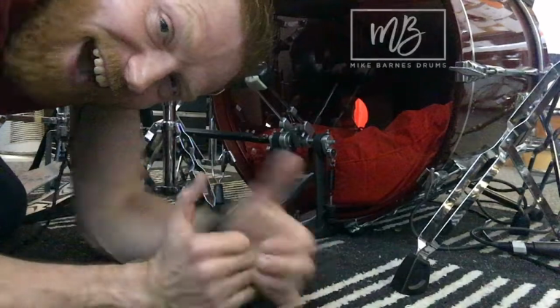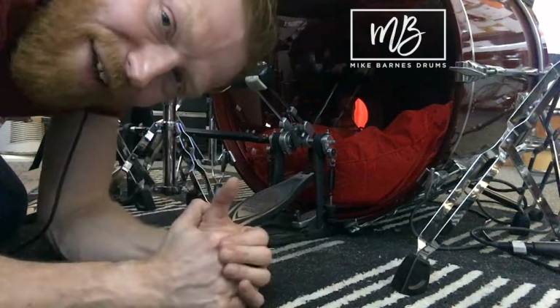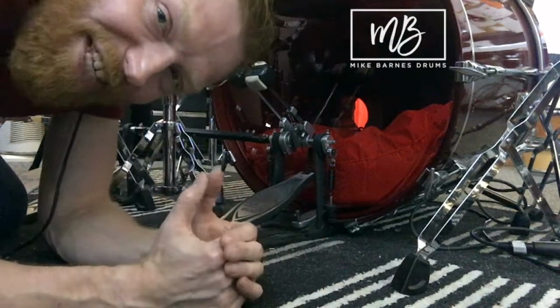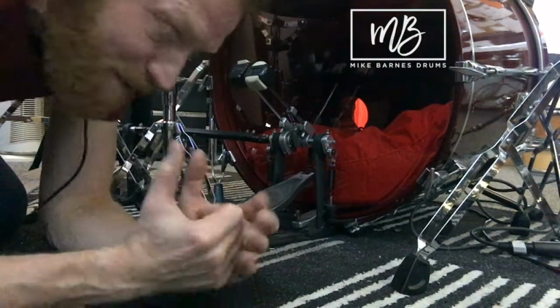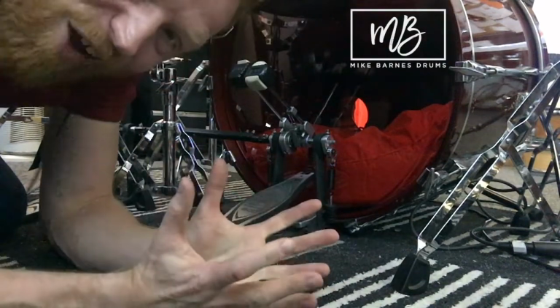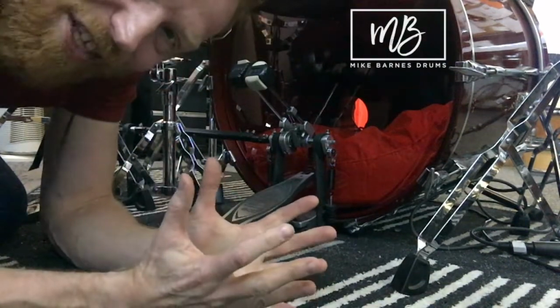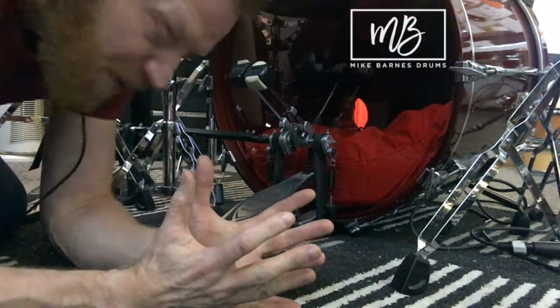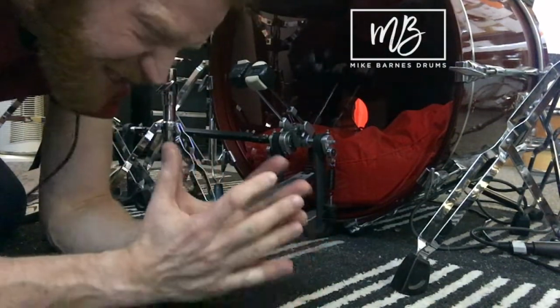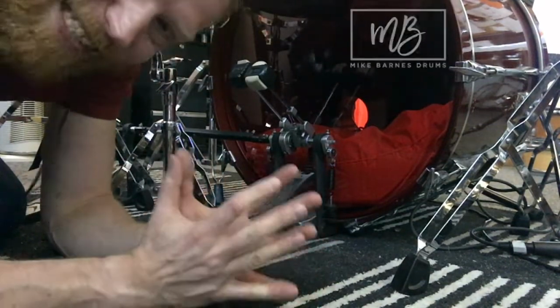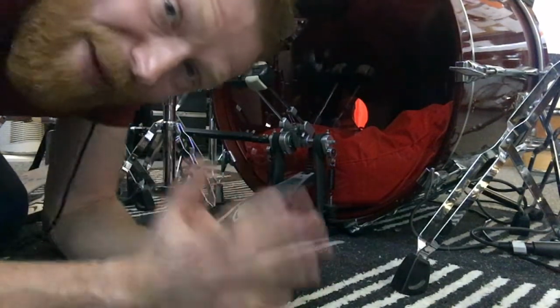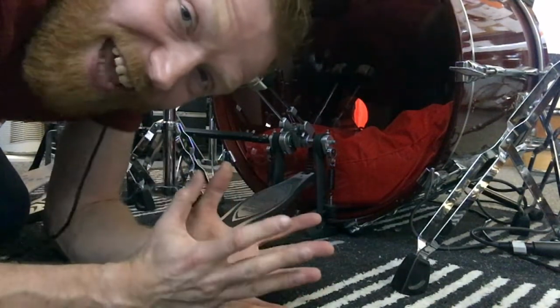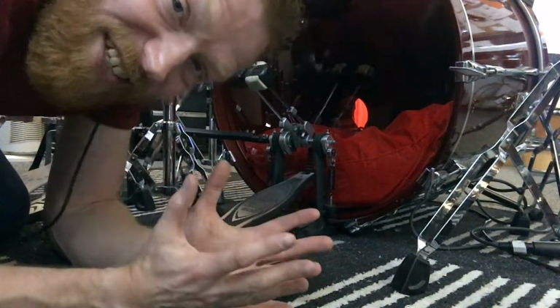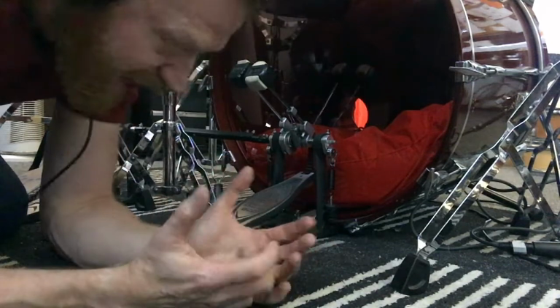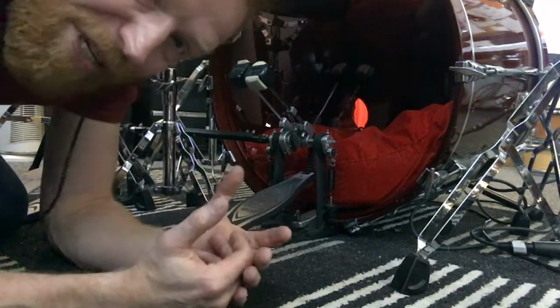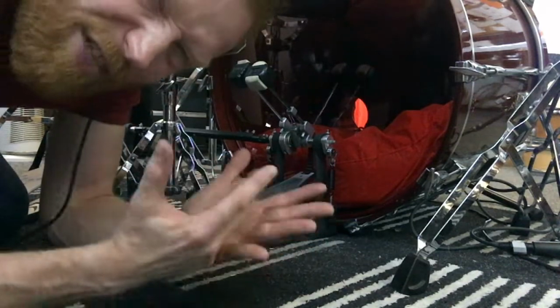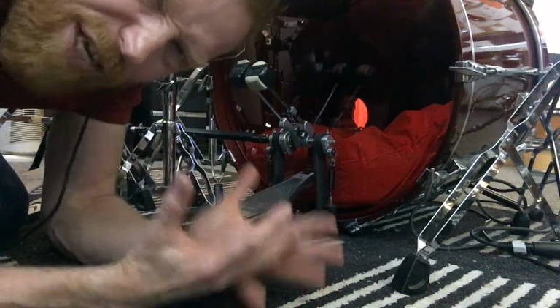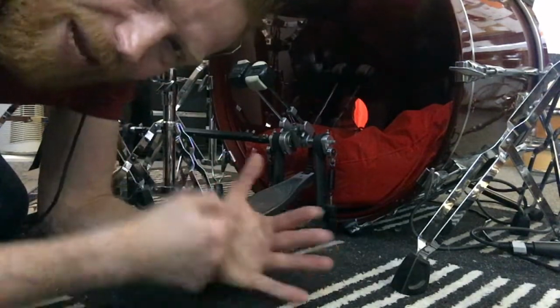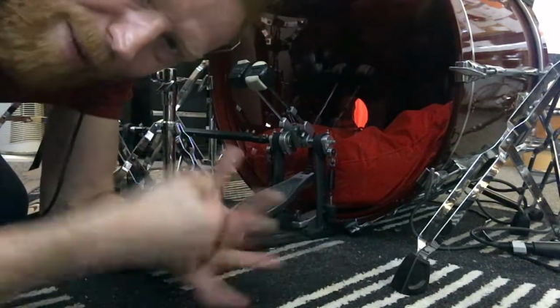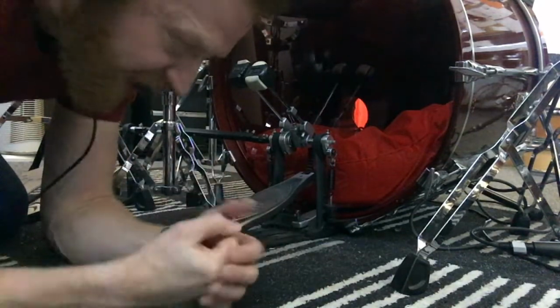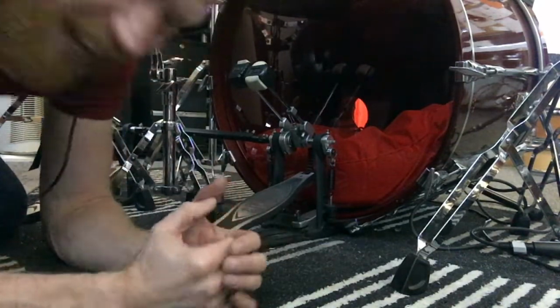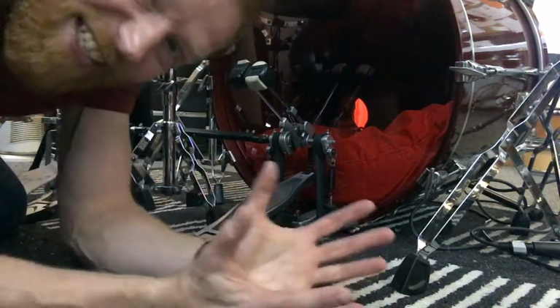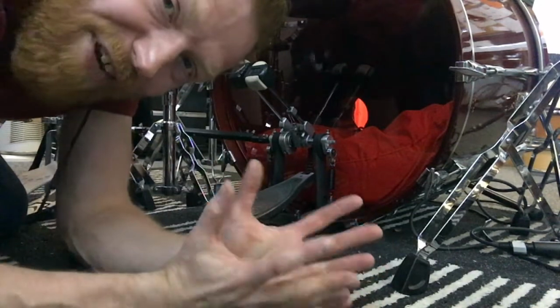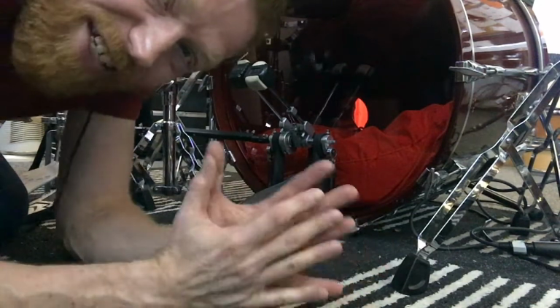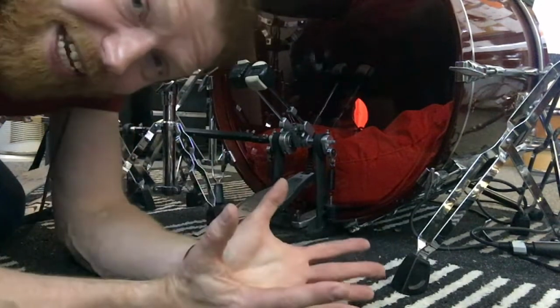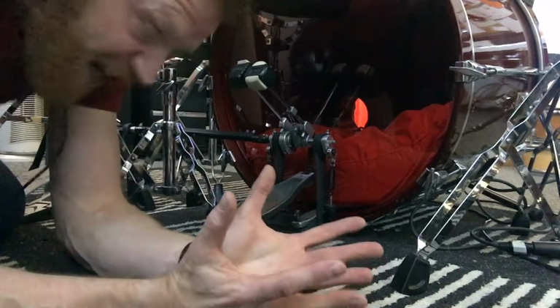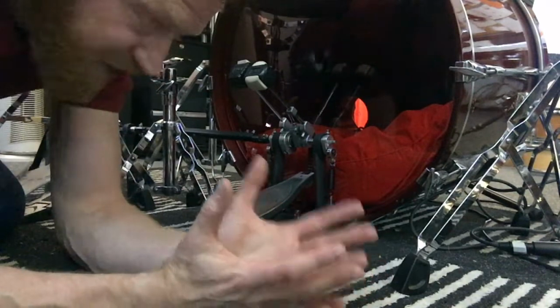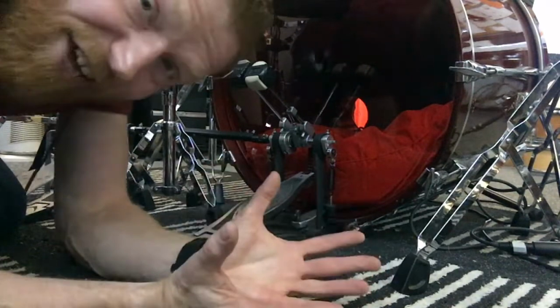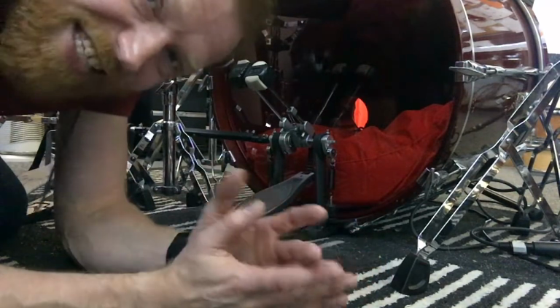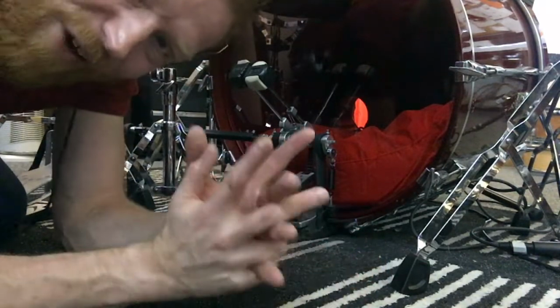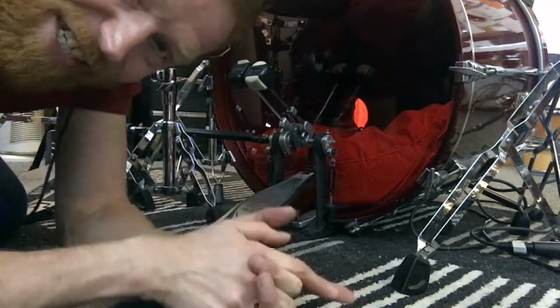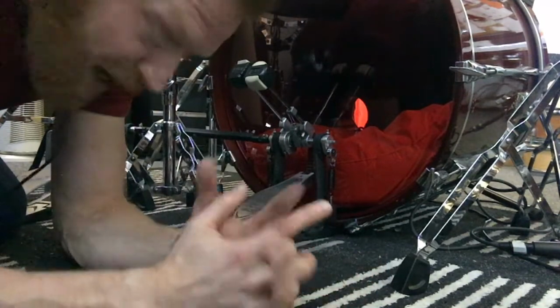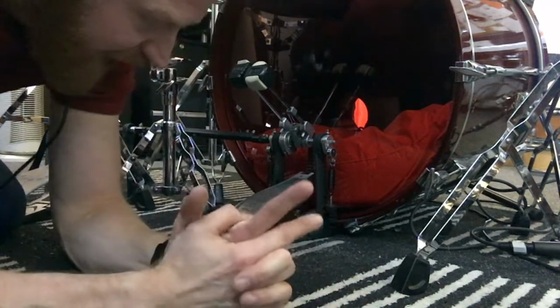Hi Drummers, how are you? This is going to be a play-along video that's going to help you with the simplest and best exercise, I think, to help you develop those elusive quick doubles on the kick. Yesterday I made a video describing and demonstrating the technique I'd use for this and you'll find that in the description below — check that out.